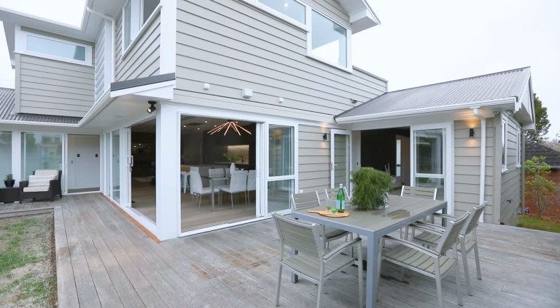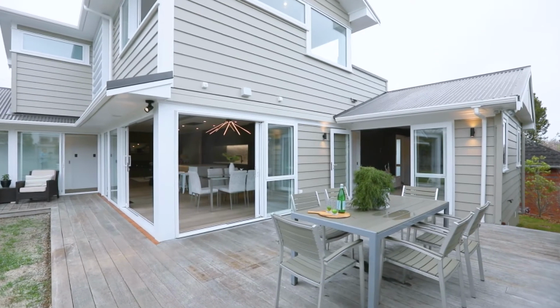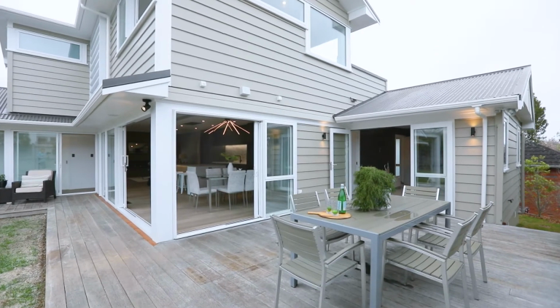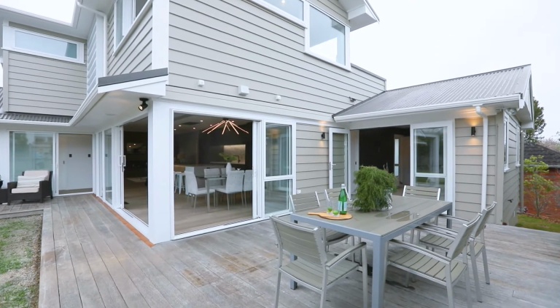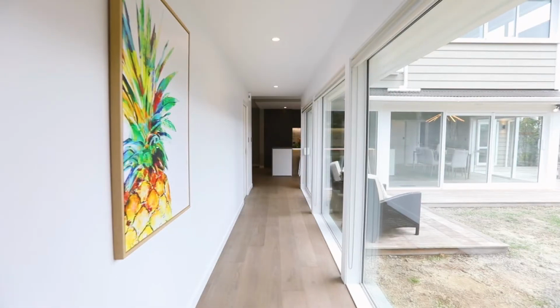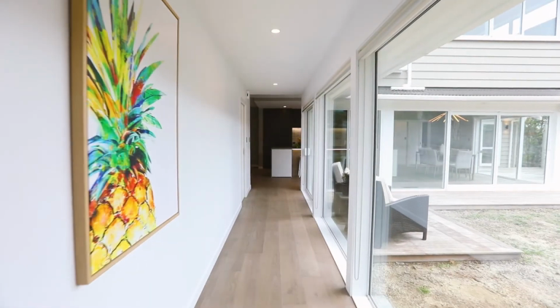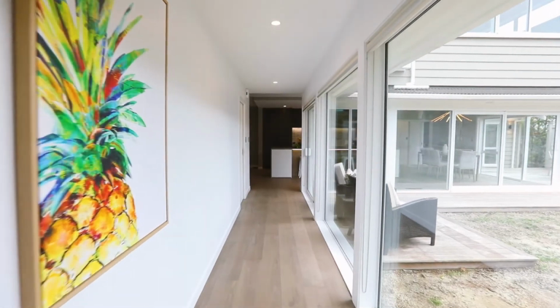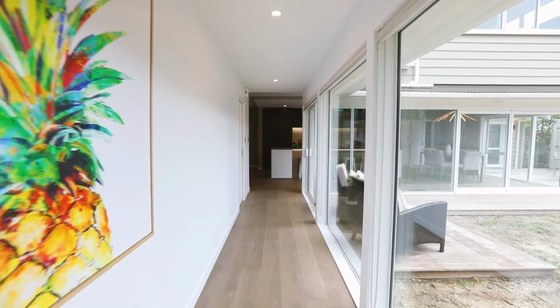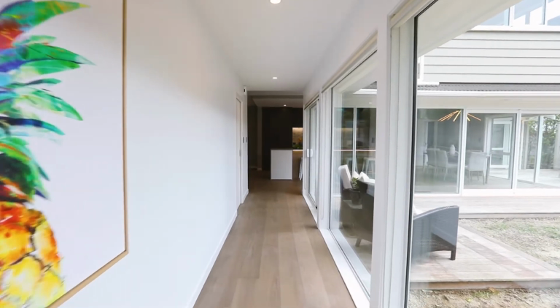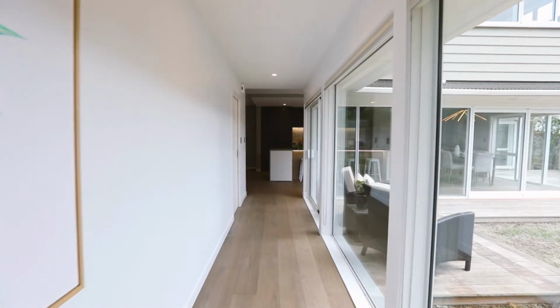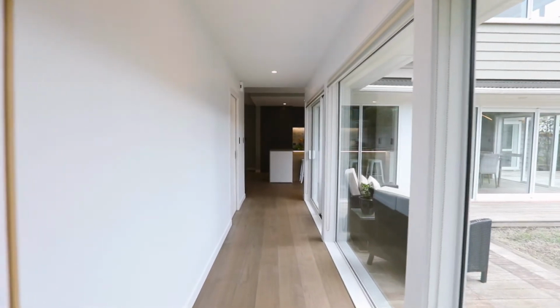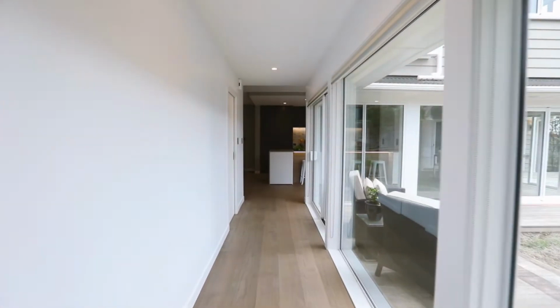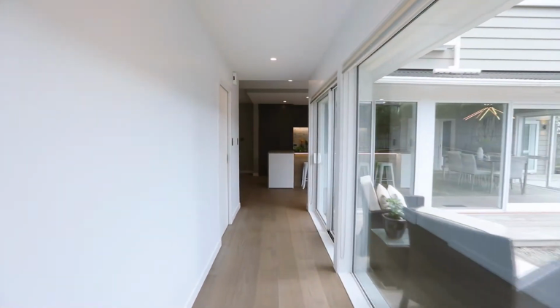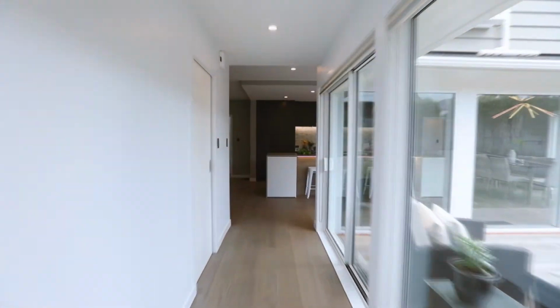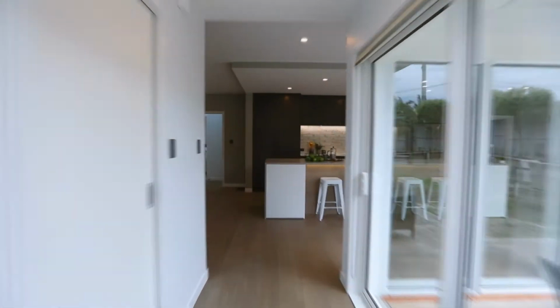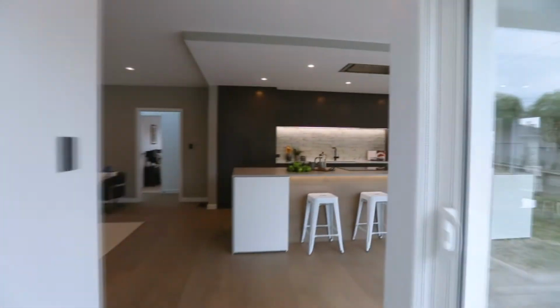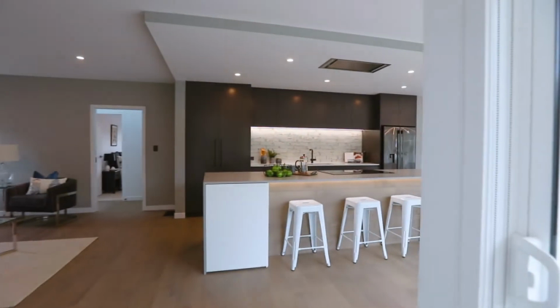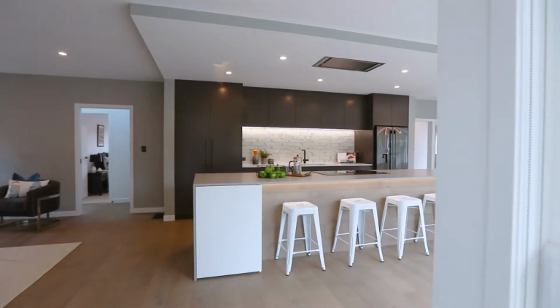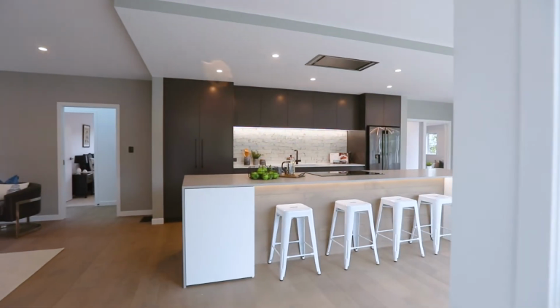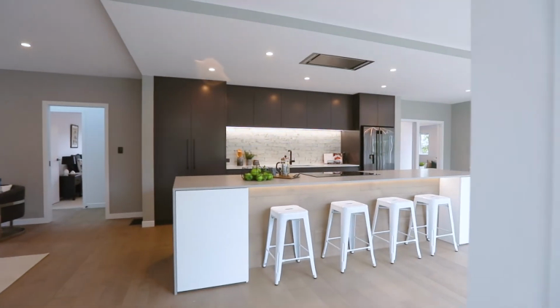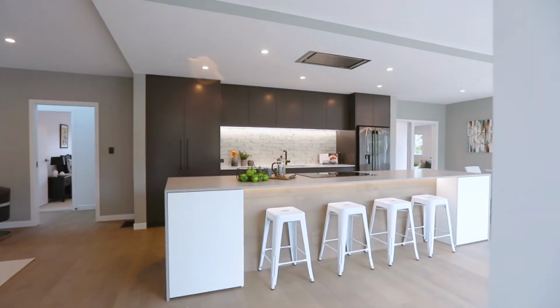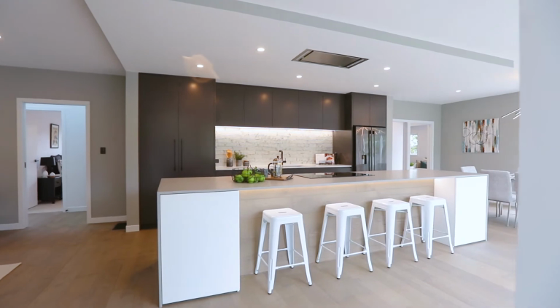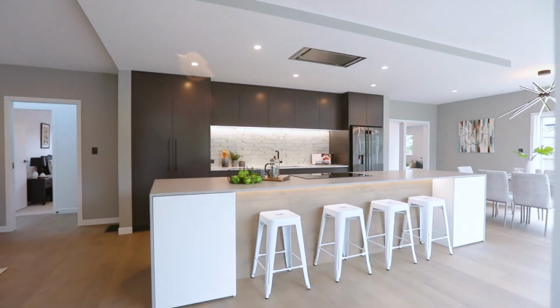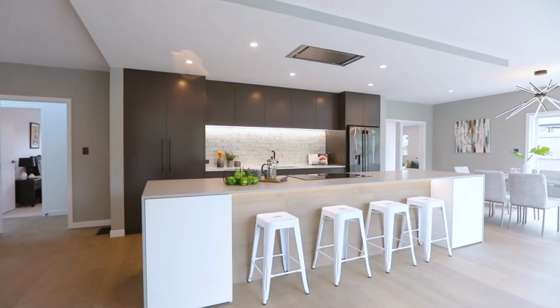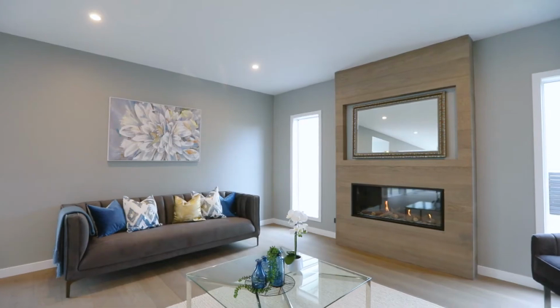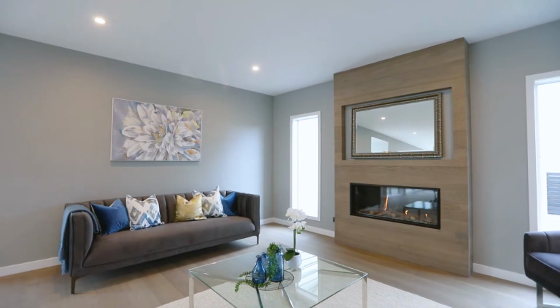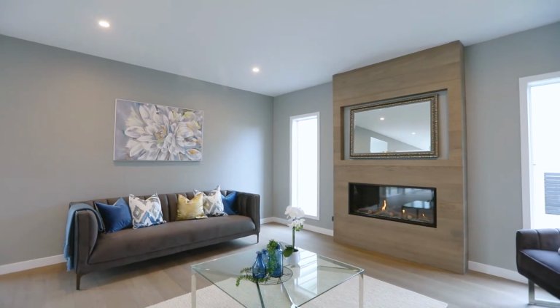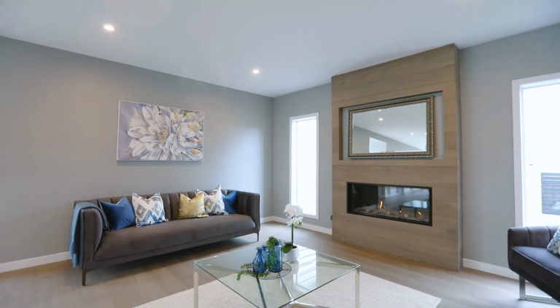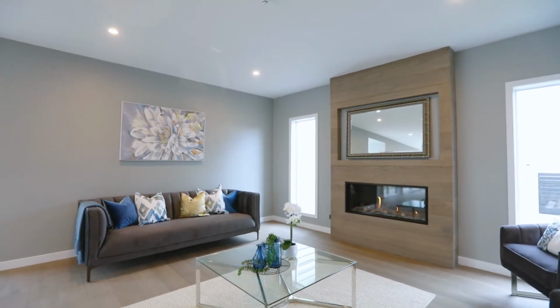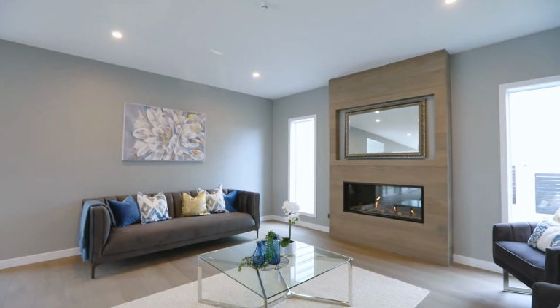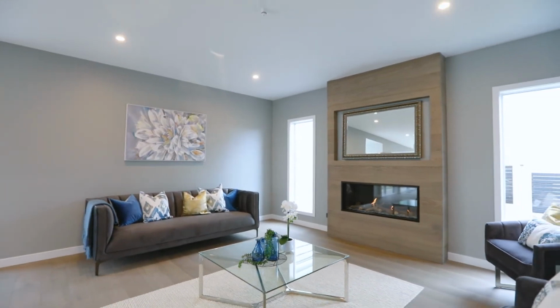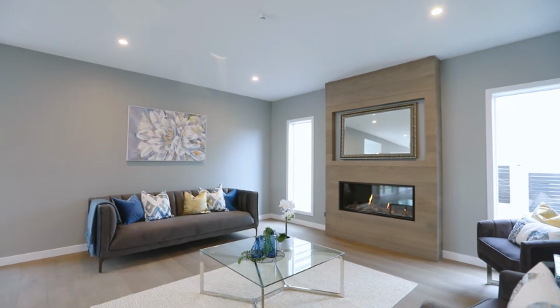Experience the sense of arrival as you cross the threshold and make your way along a light-filled entry to the living, which has beautiful proportions and stunning feature lighting.